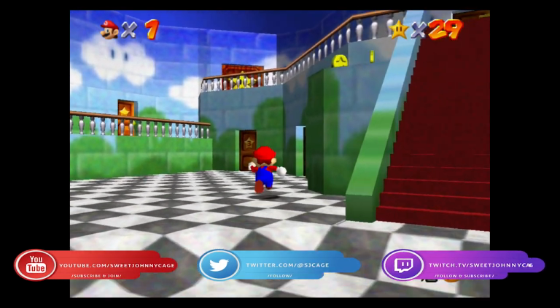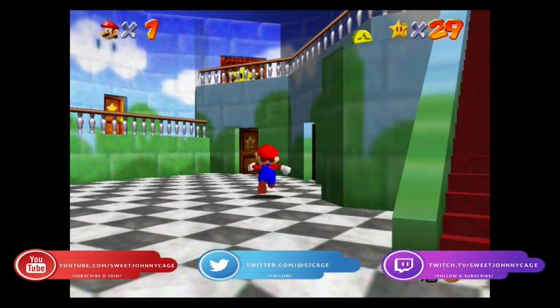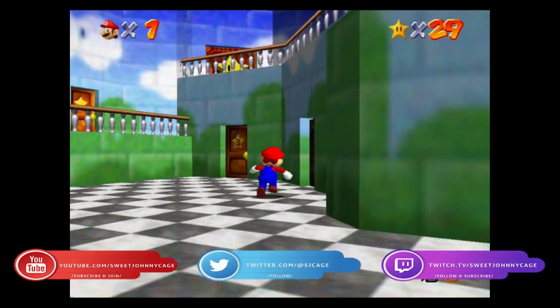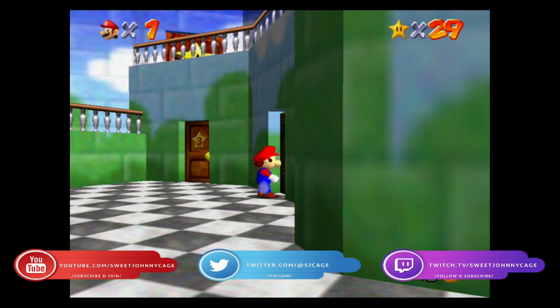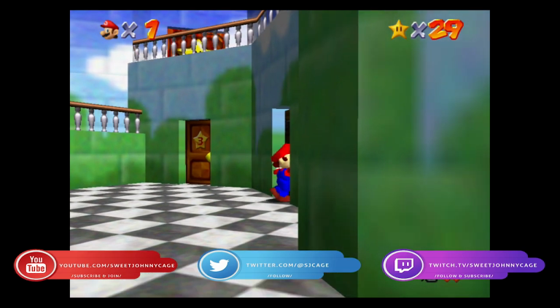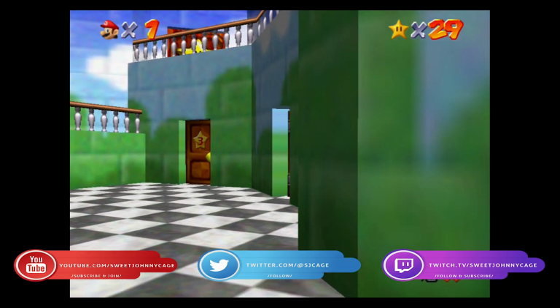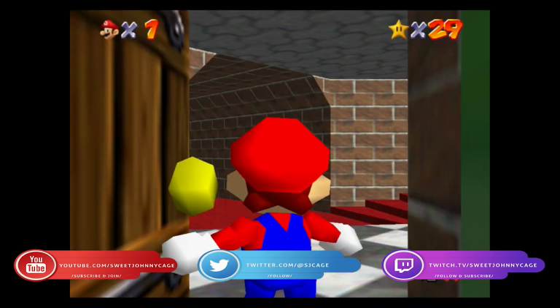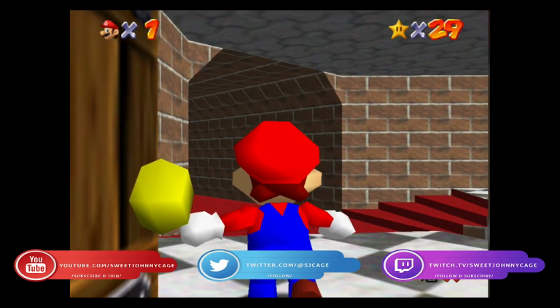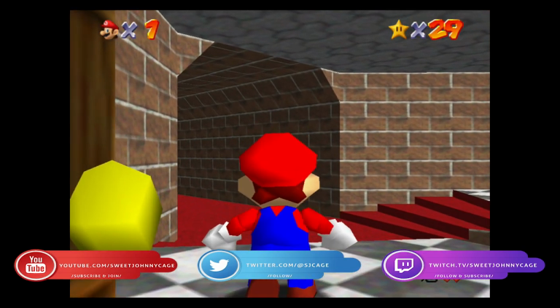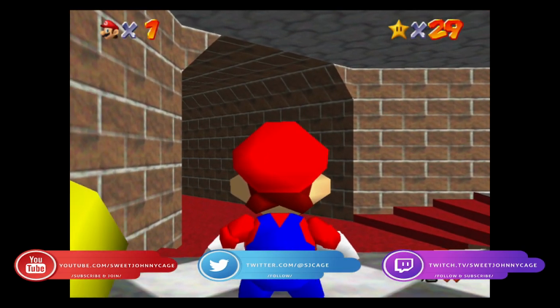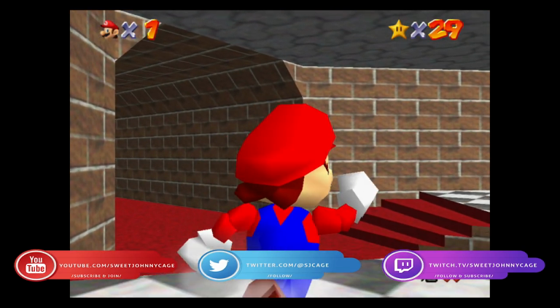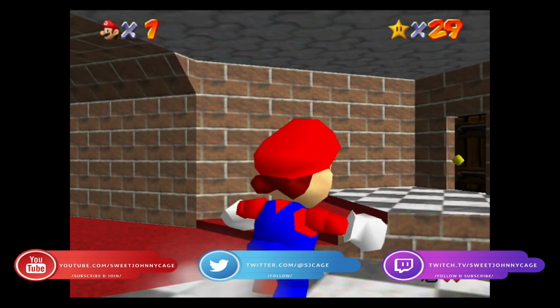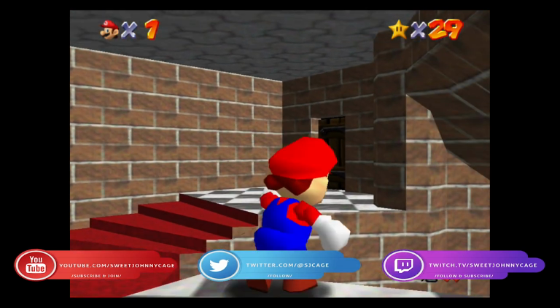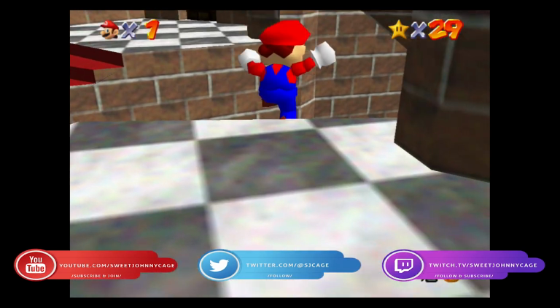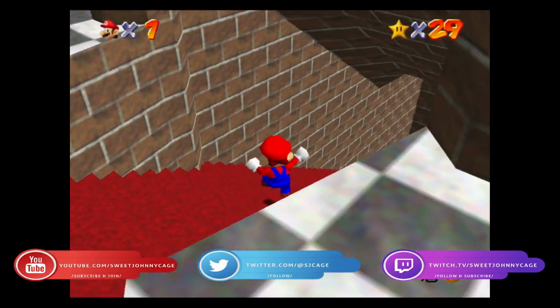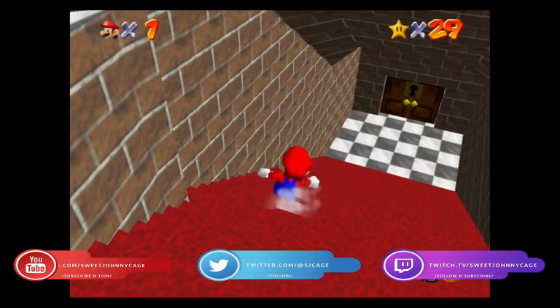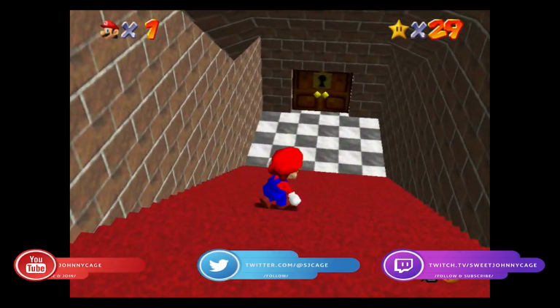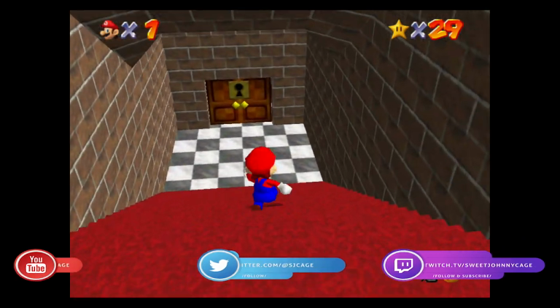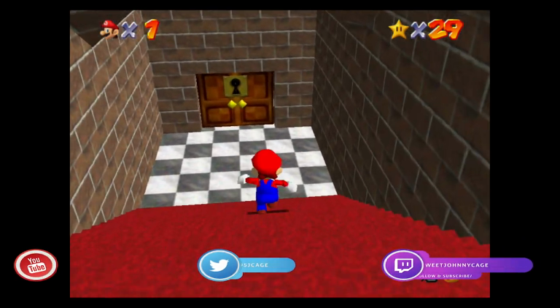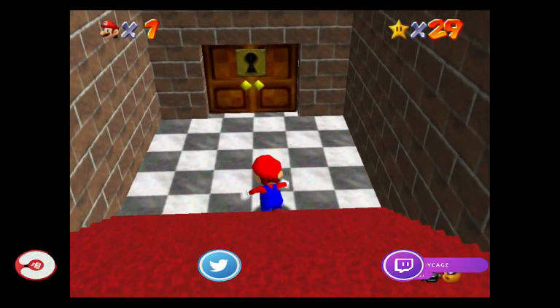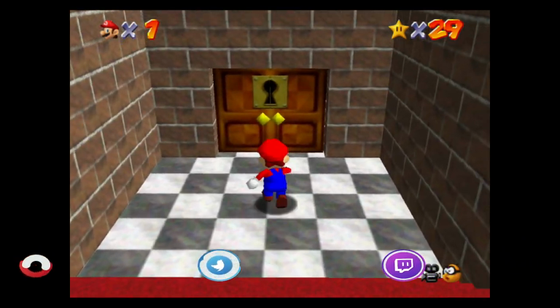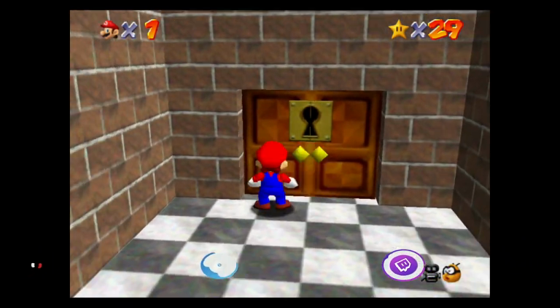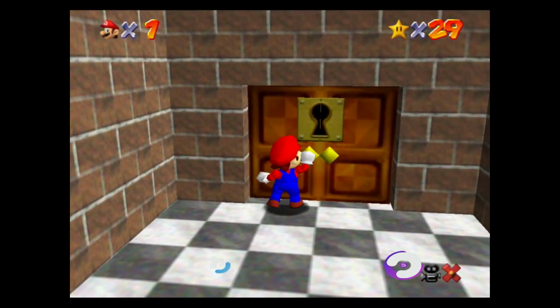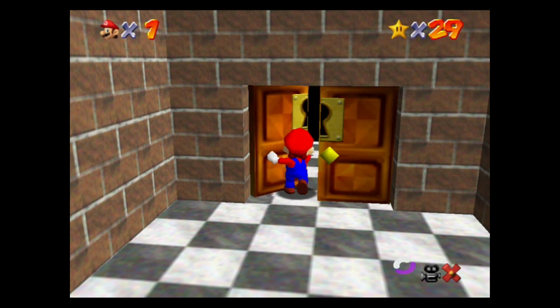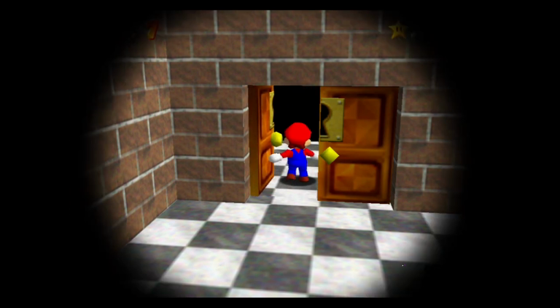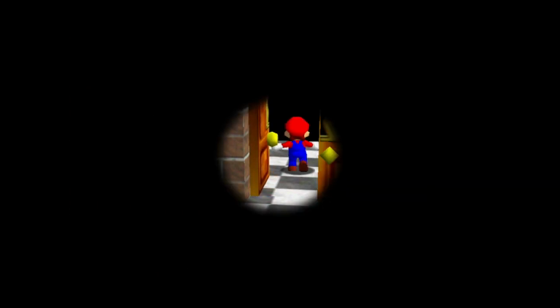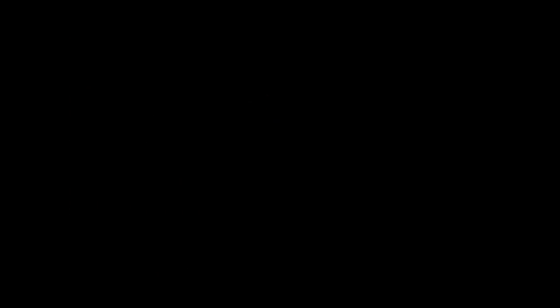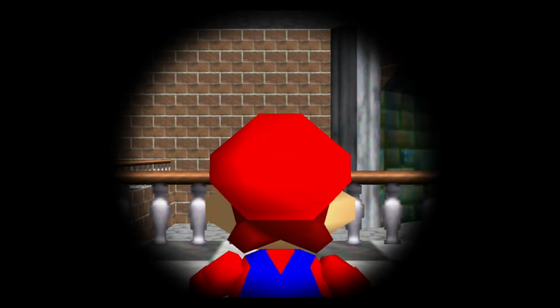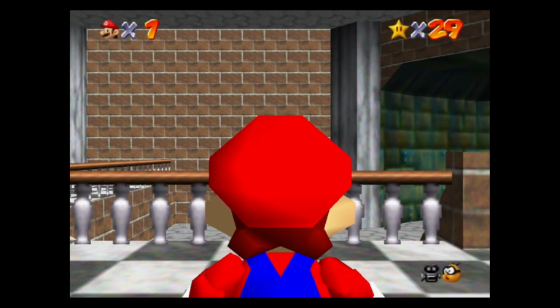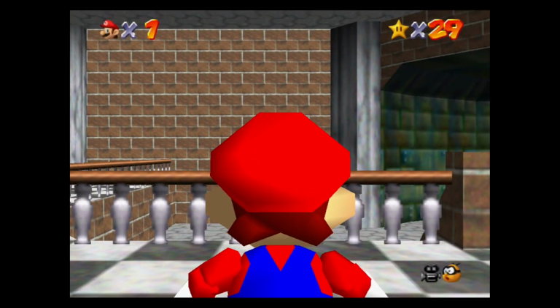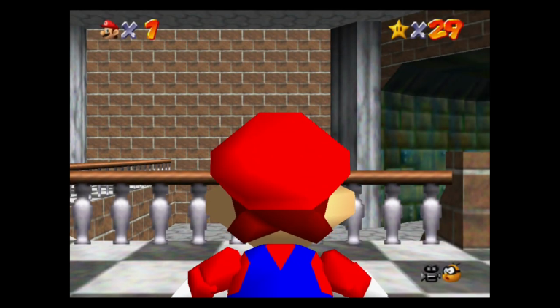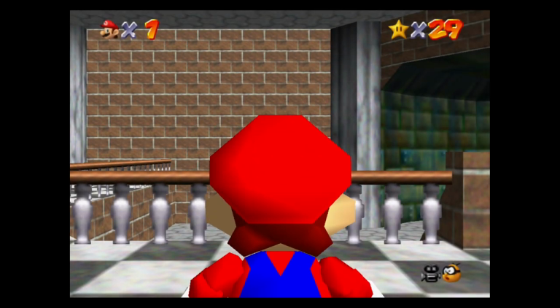This time I'm going to show you how to unlock the metal cap. In order to unlock the metal cap, you need to first defeat Bowser's first stage, which is Bowser in the Dark World, and get the basement key.